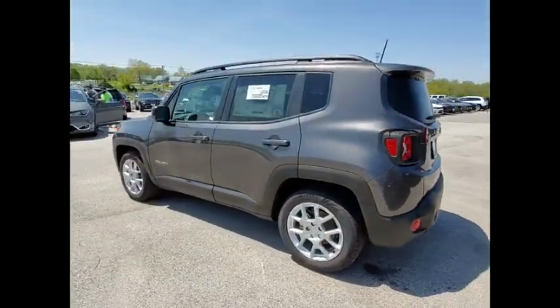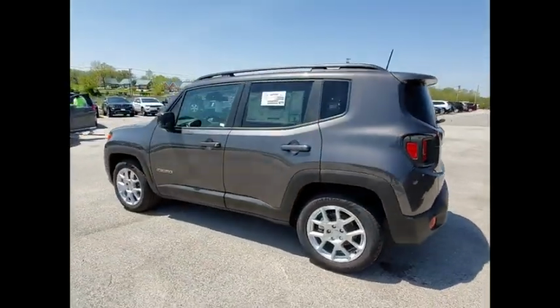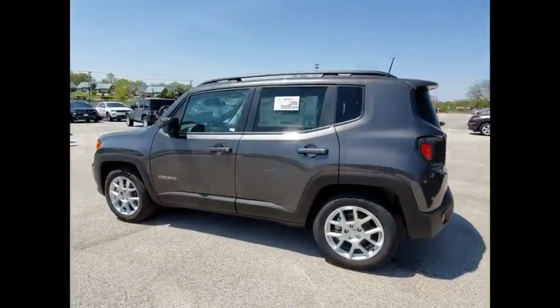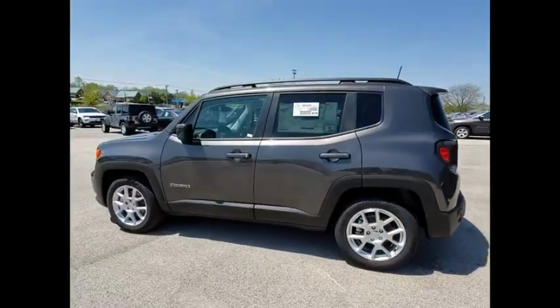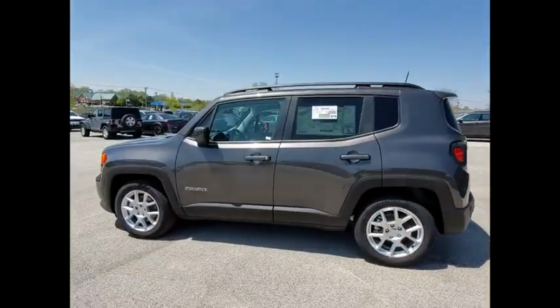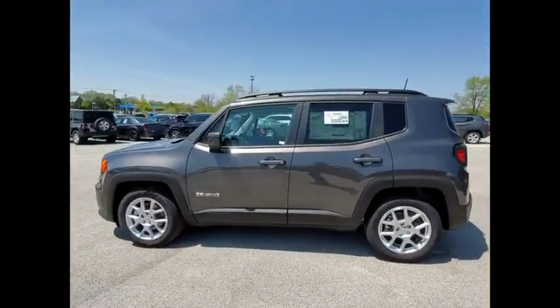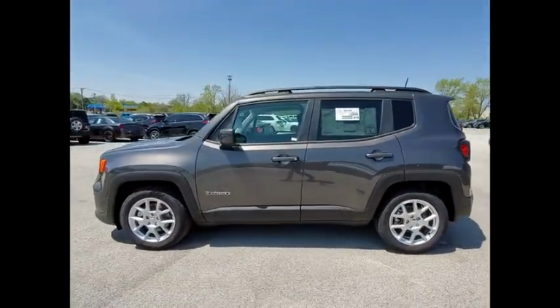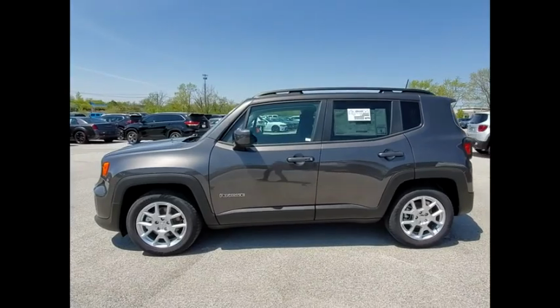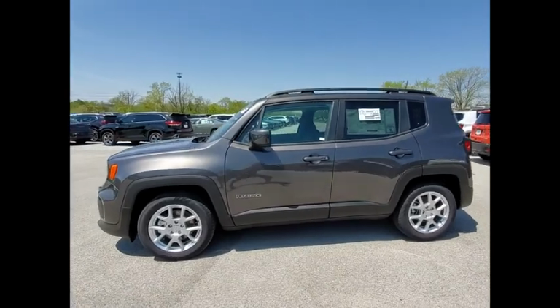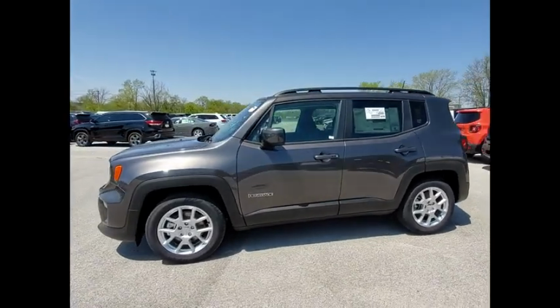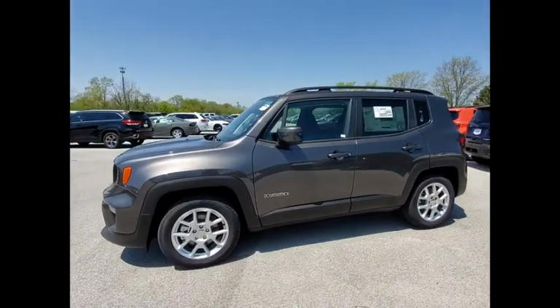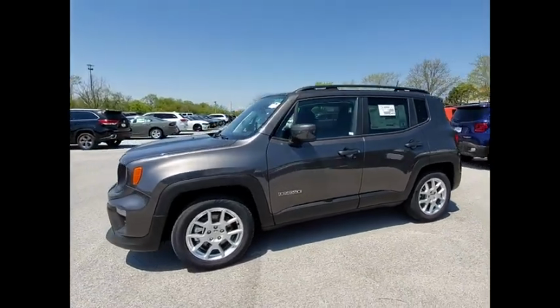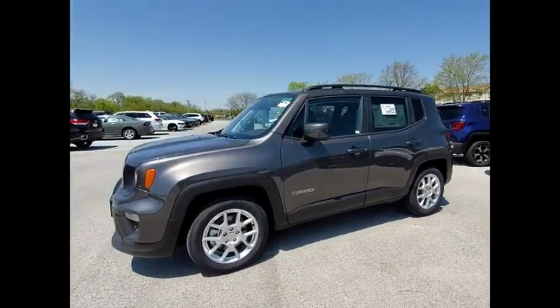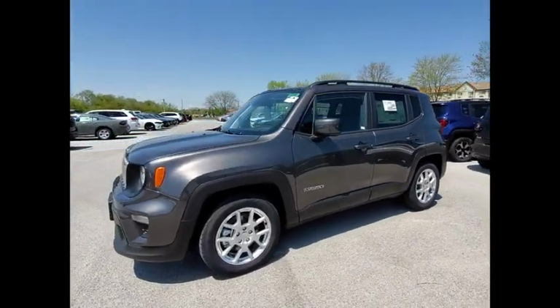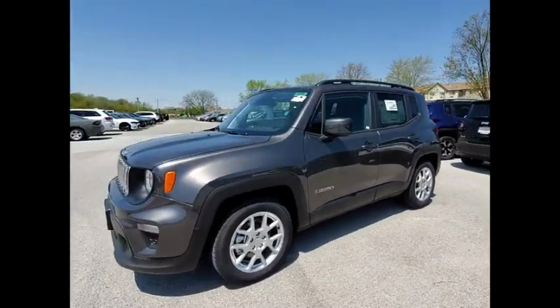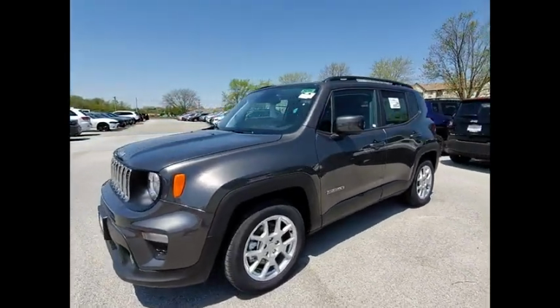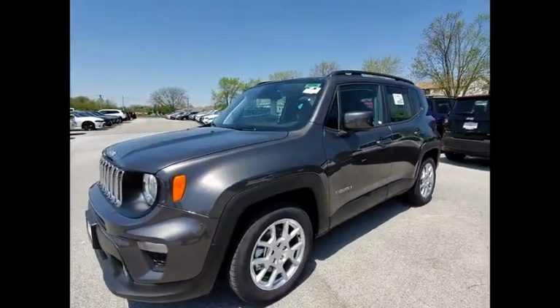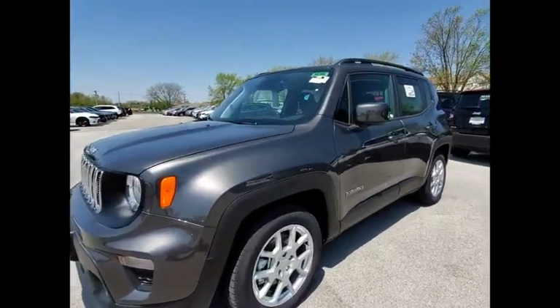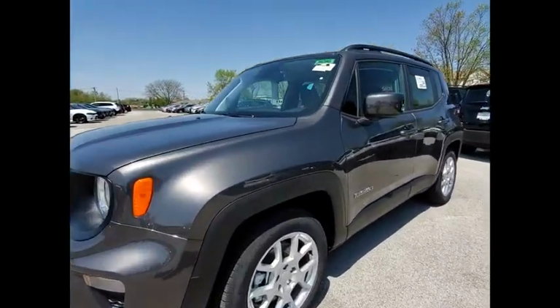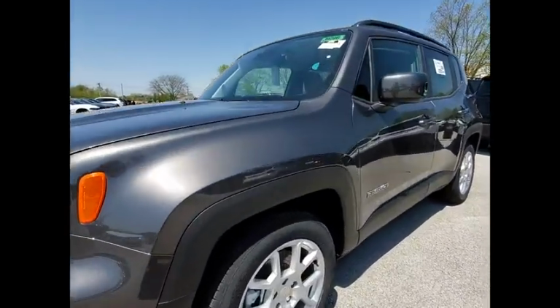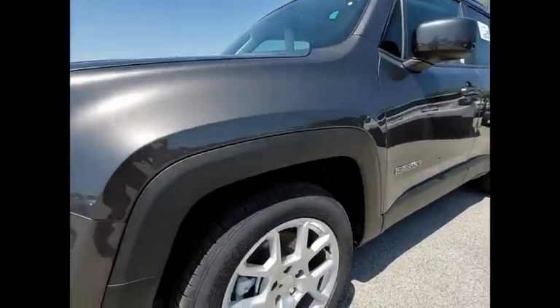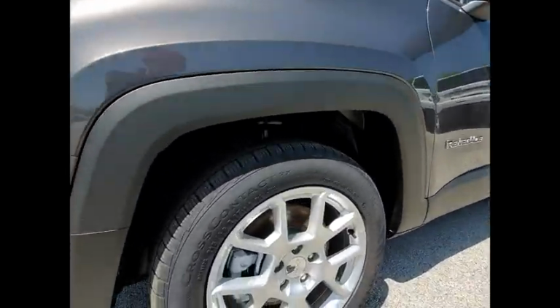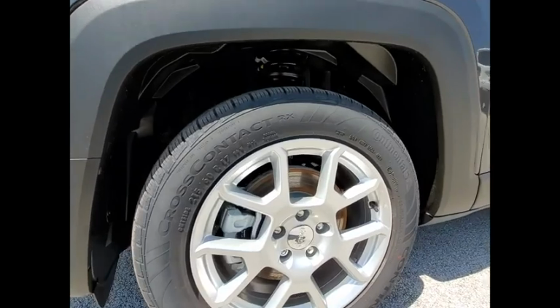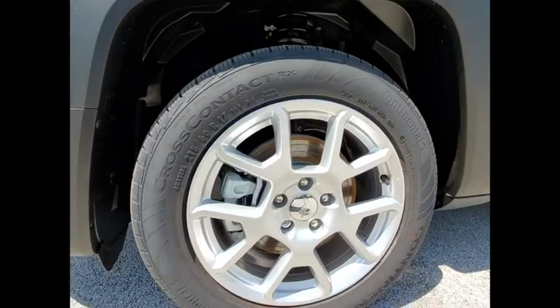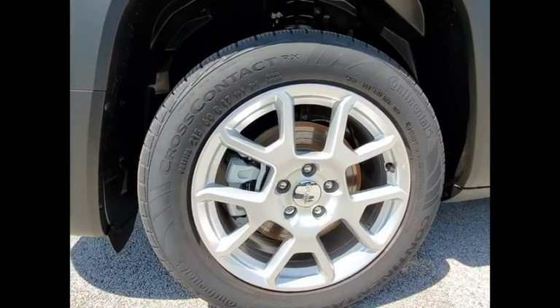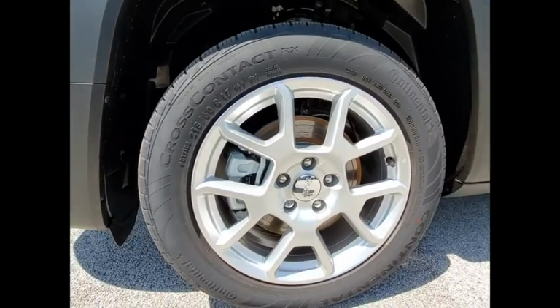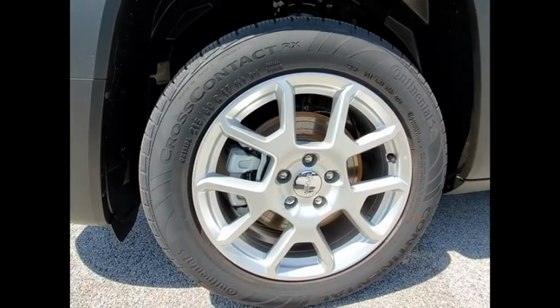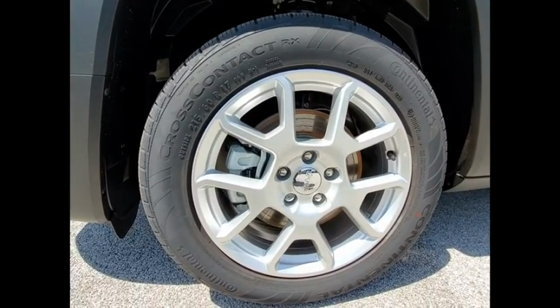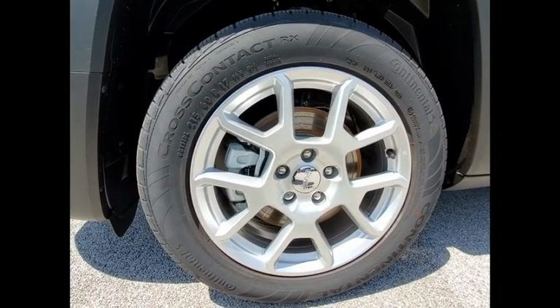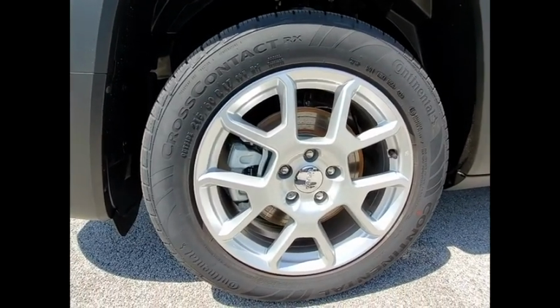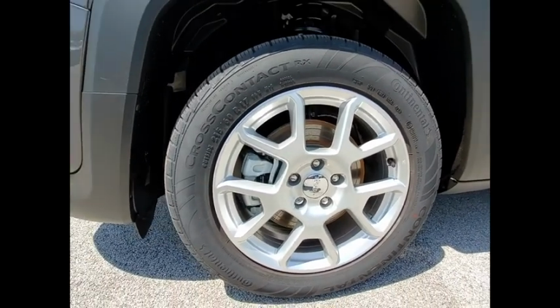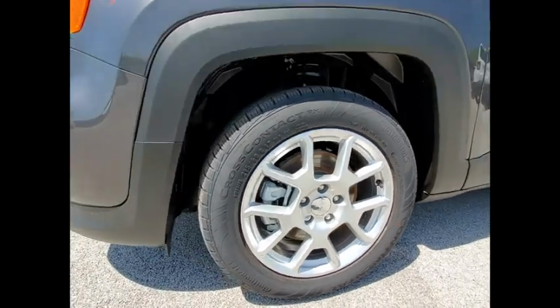Additional features include rear window defroster, rear window wiper, and low tire pressure warning. This vehicle offers reliability and good looks at a great price. Come in and take a test drive today.